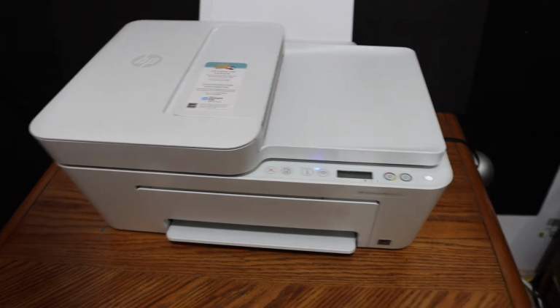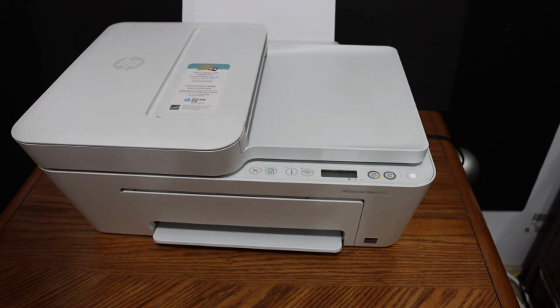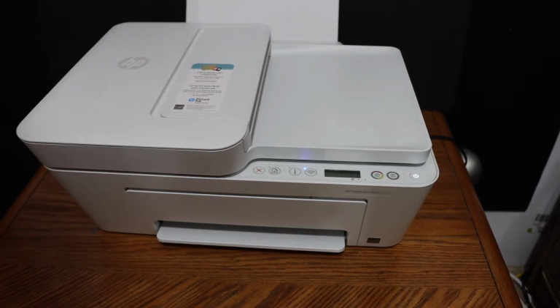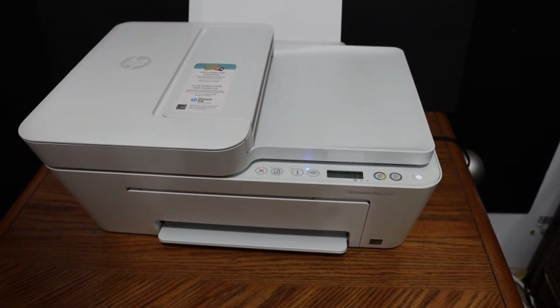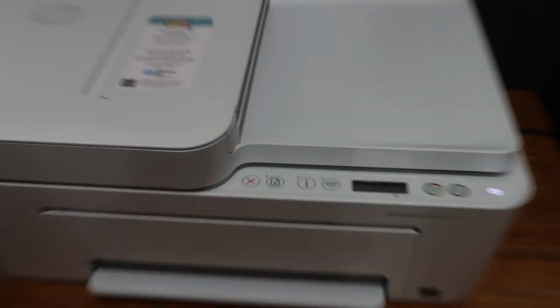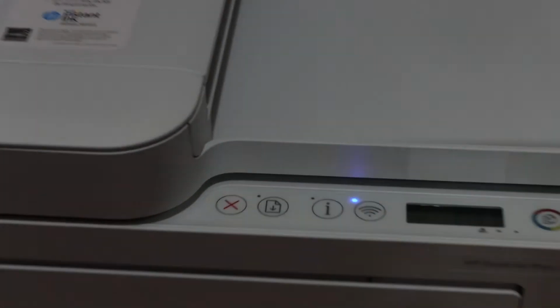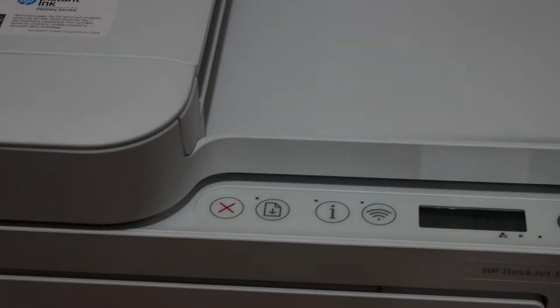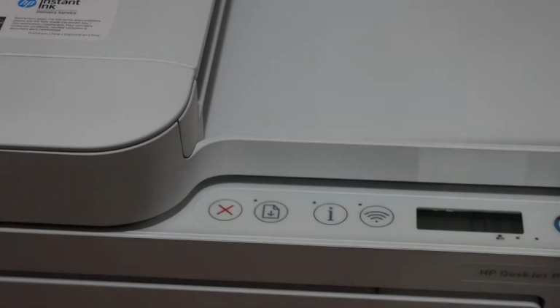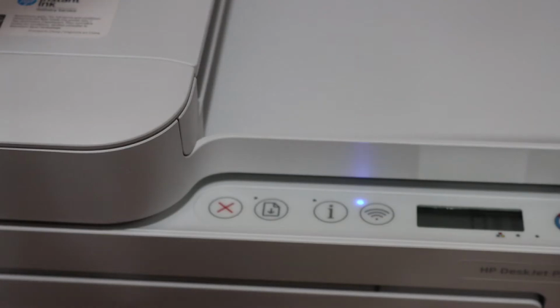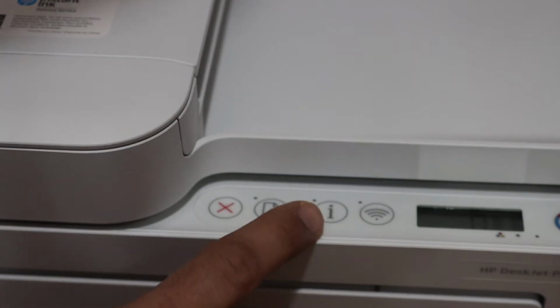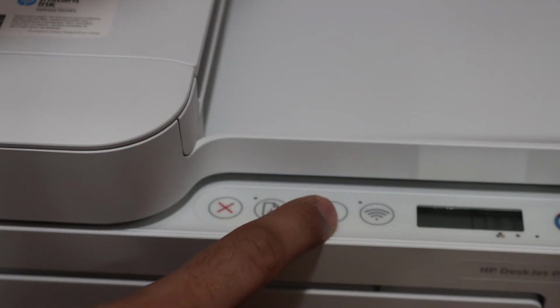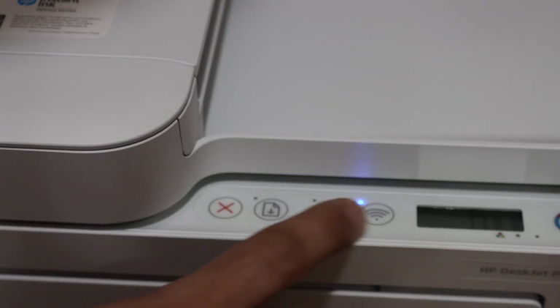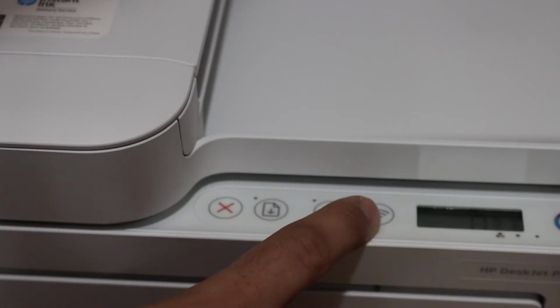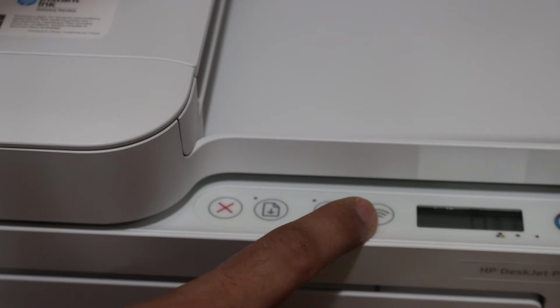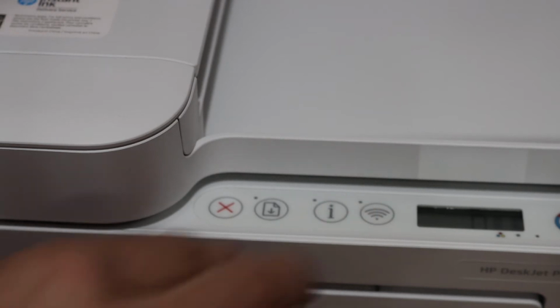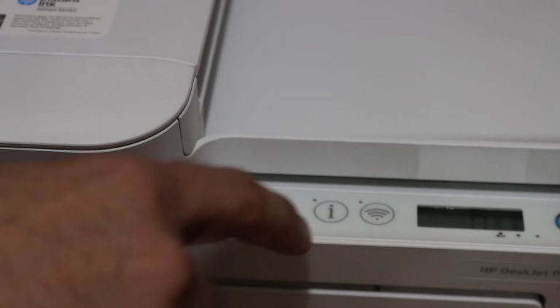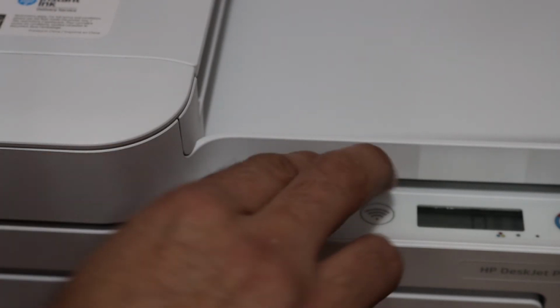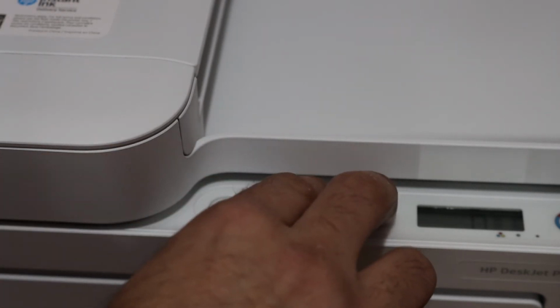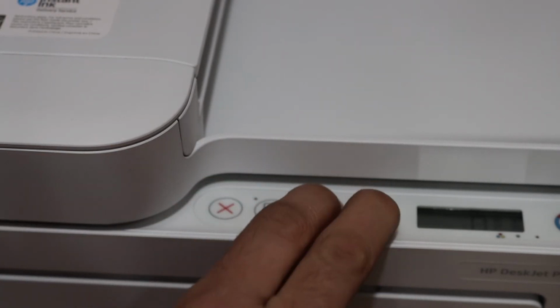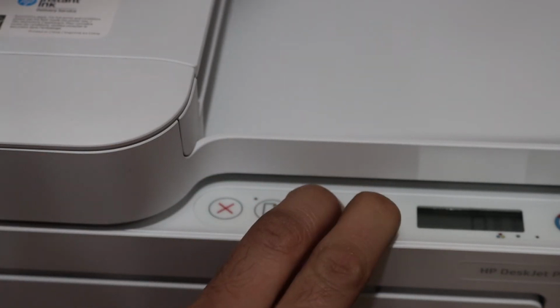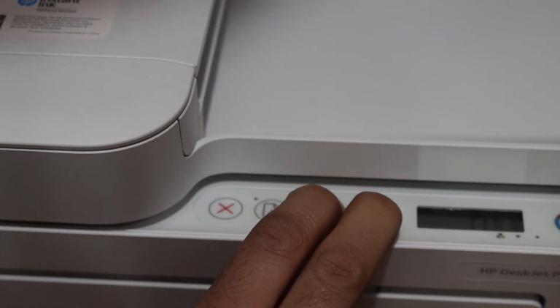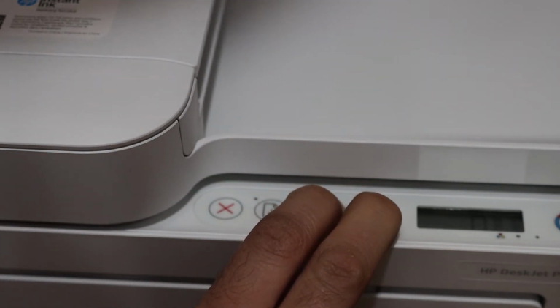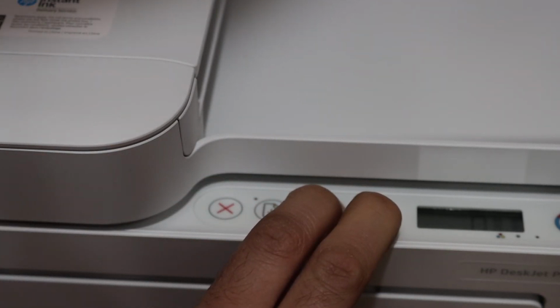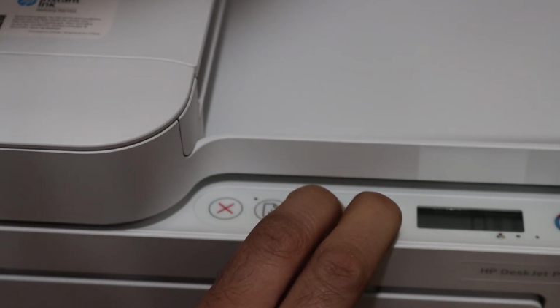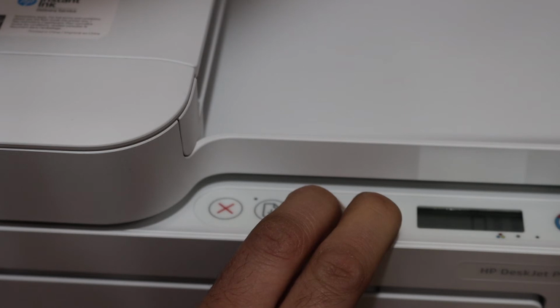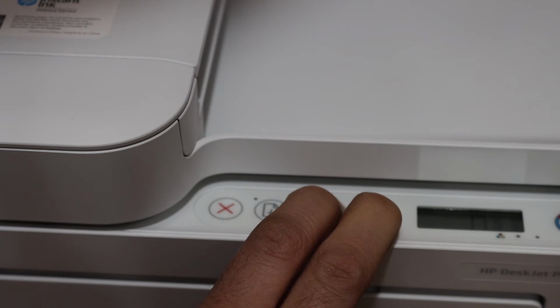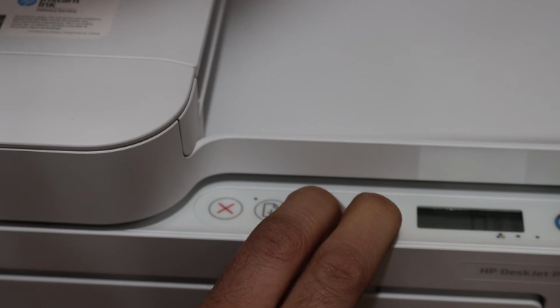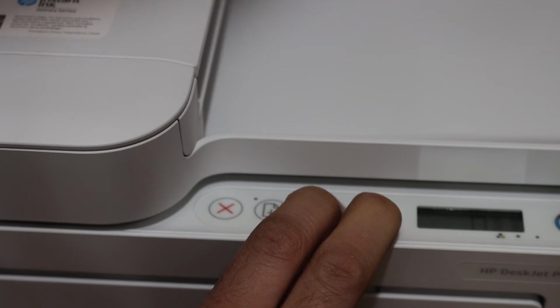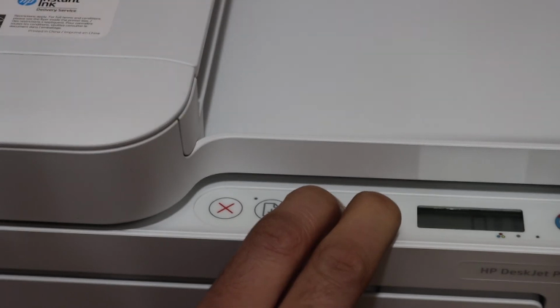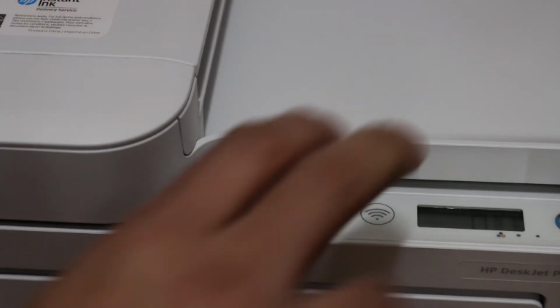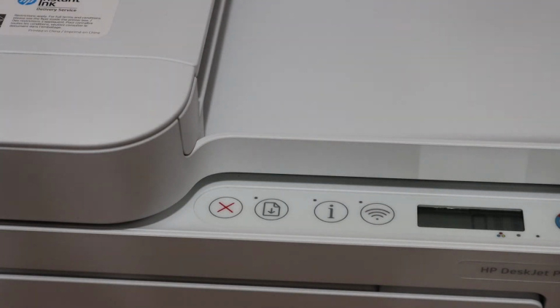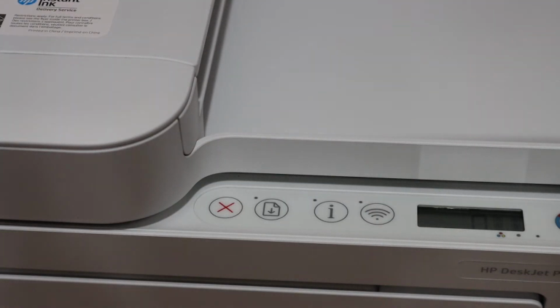Now go to the display panel and press and hold the information button and the wireless button together, and wait for the printer to send a command to print a page. Then release the buttons.